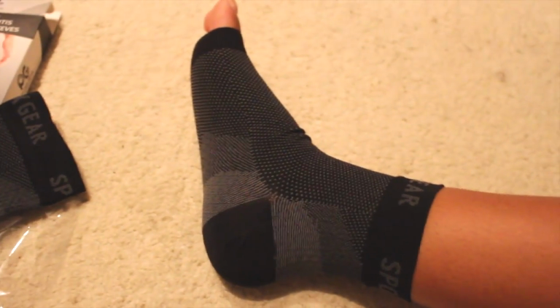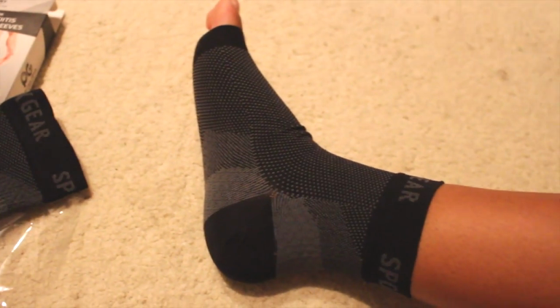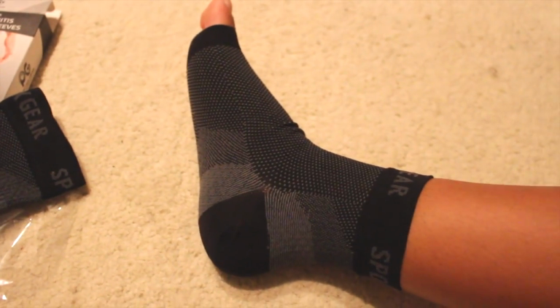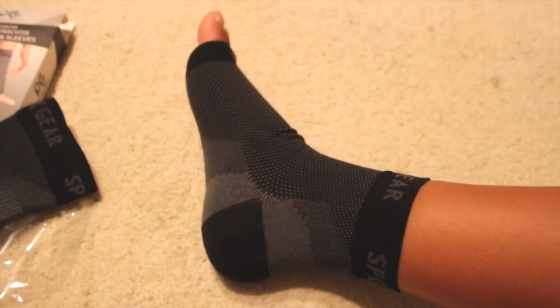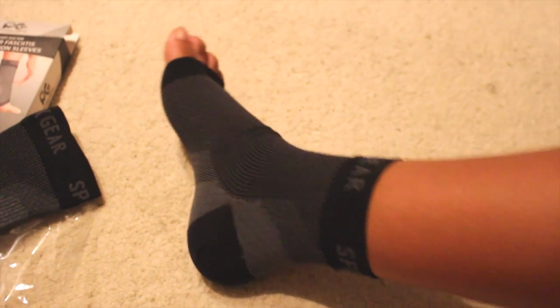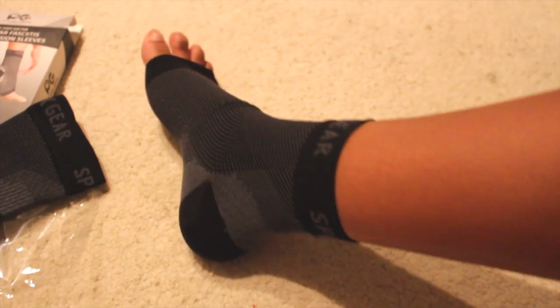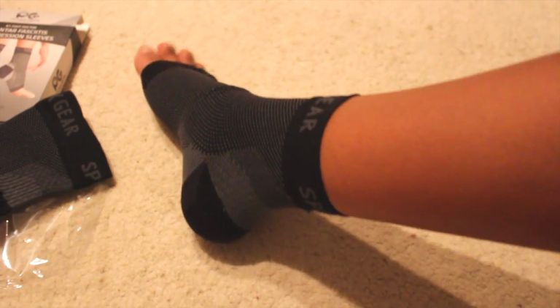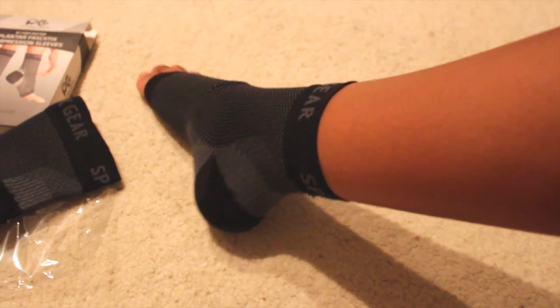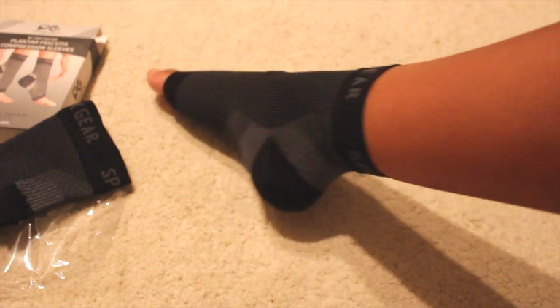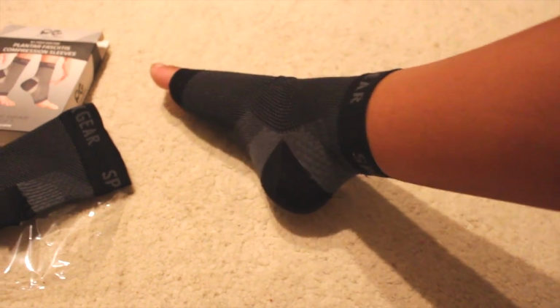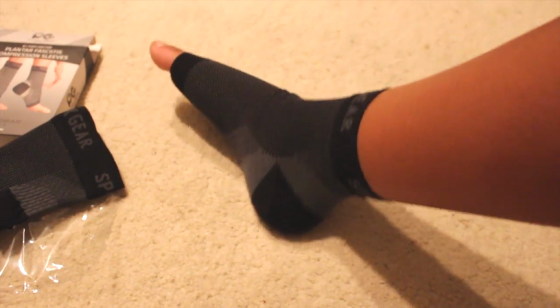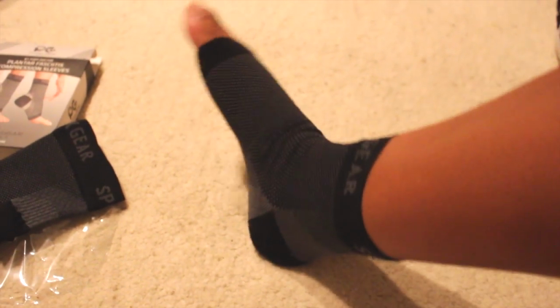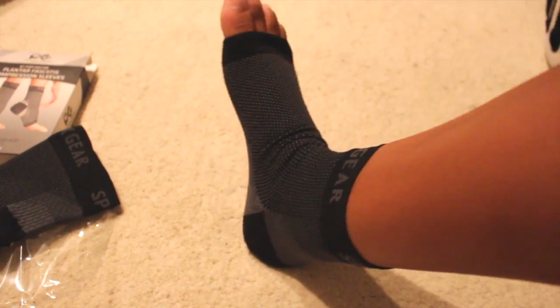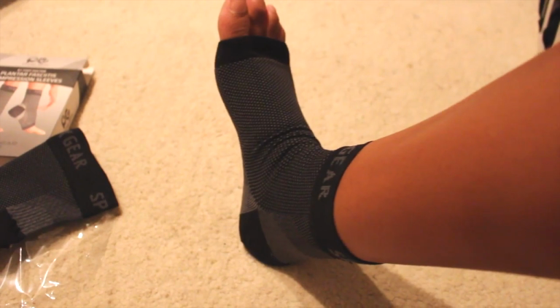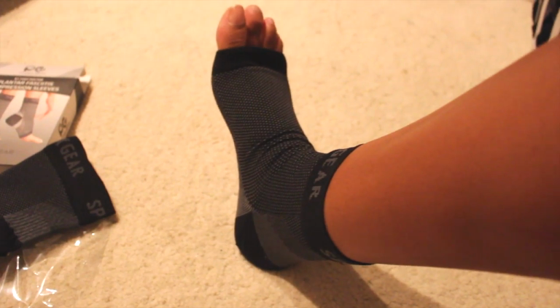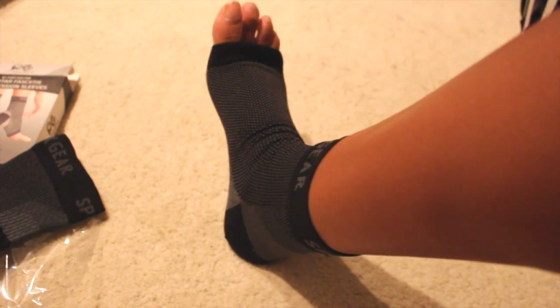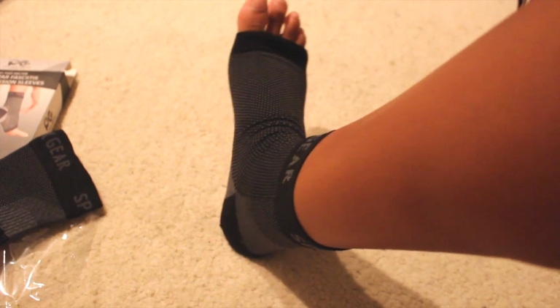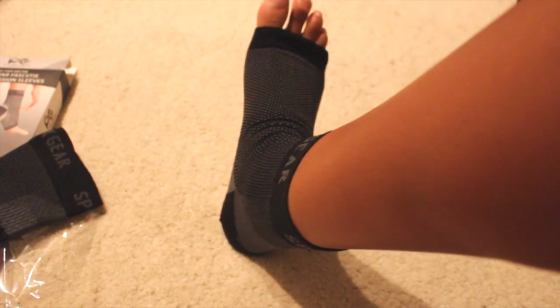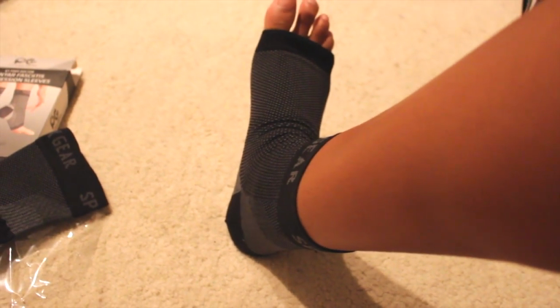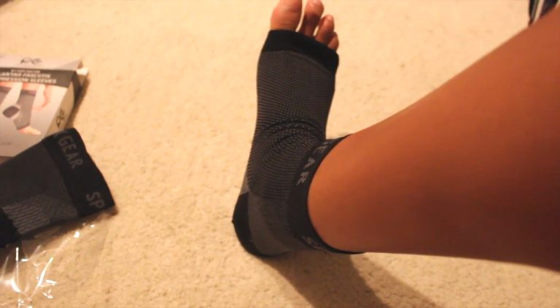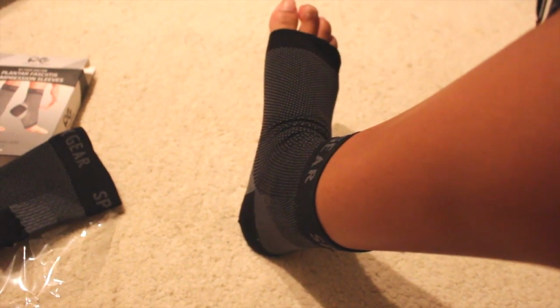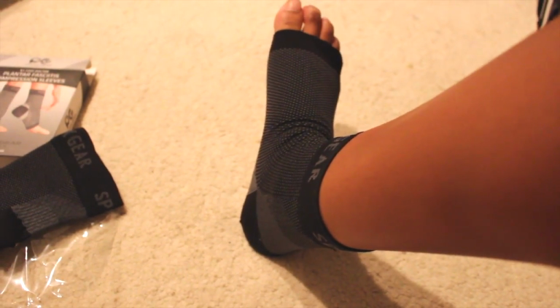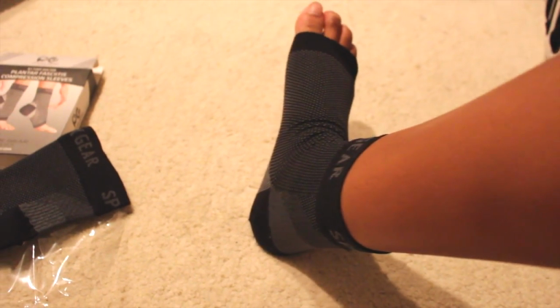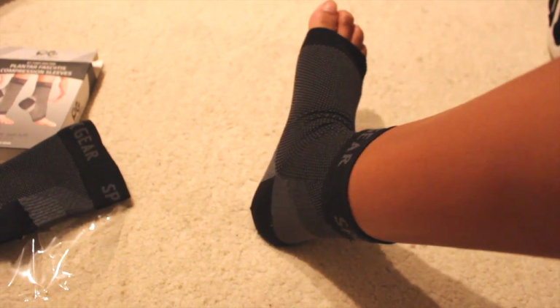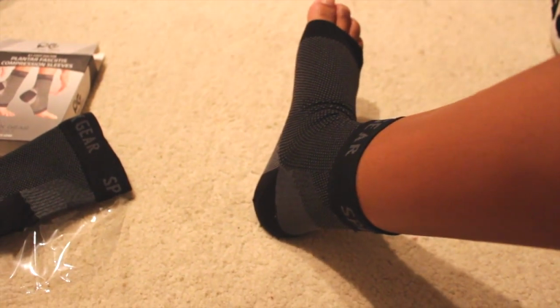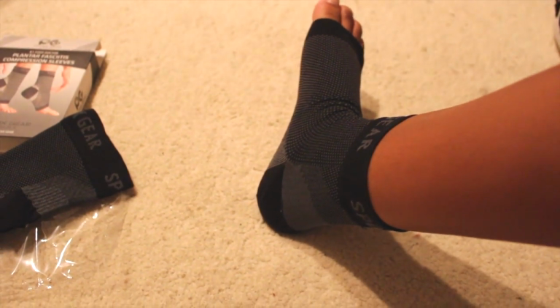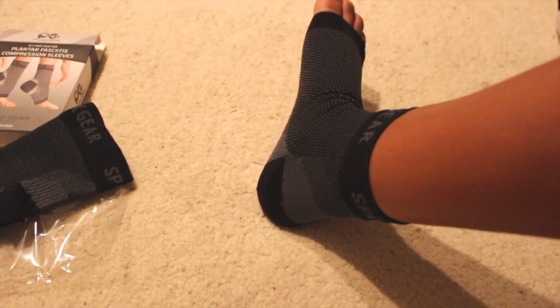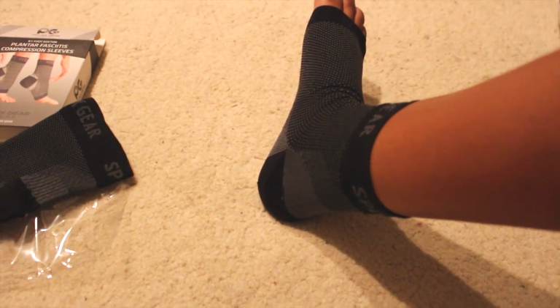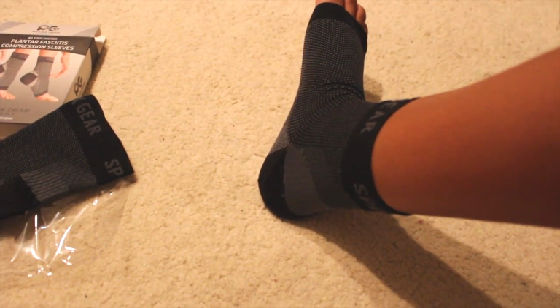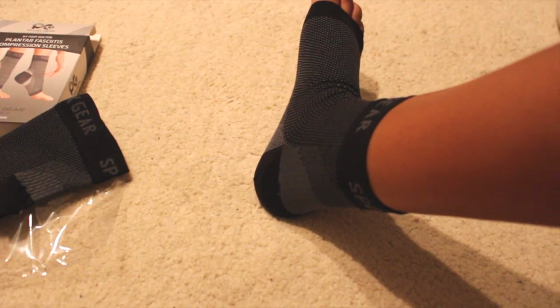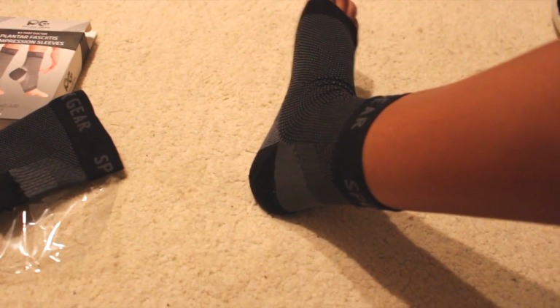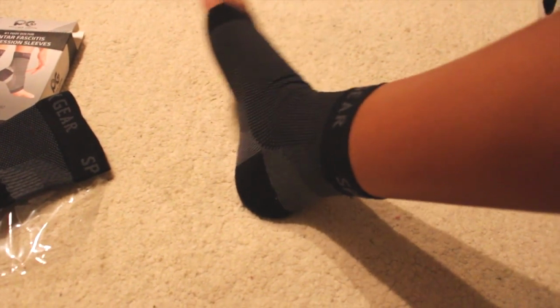I do wear a size 7.5 or 8, so this would work. It's not too tight but like I said you still feel the compression.